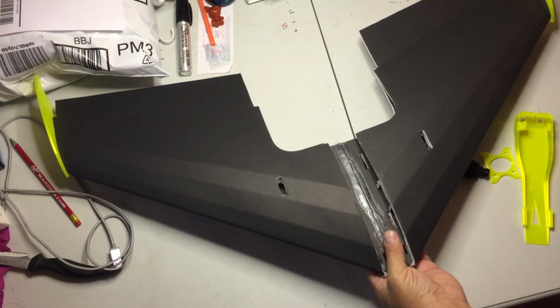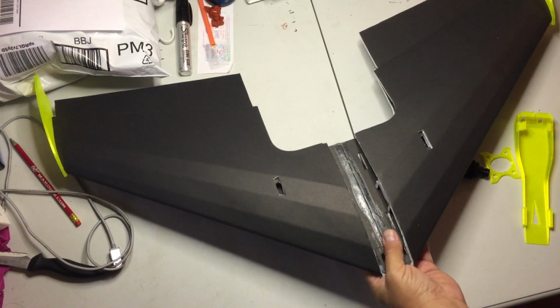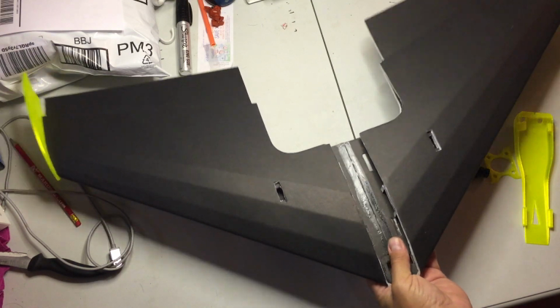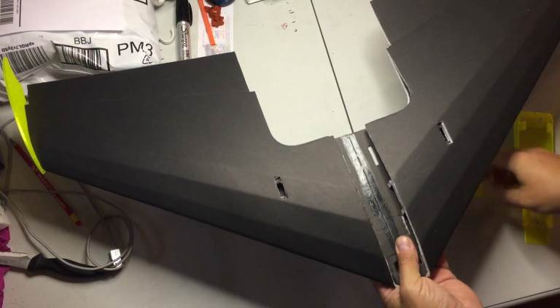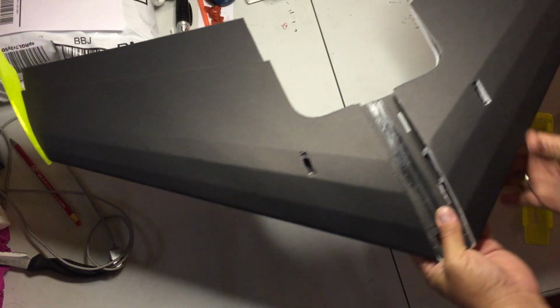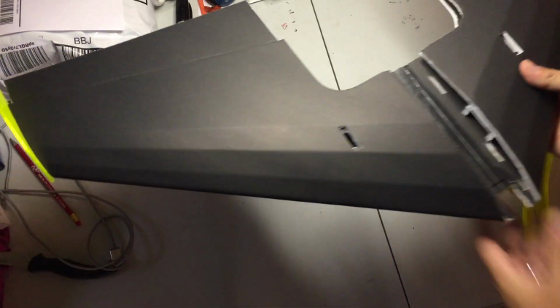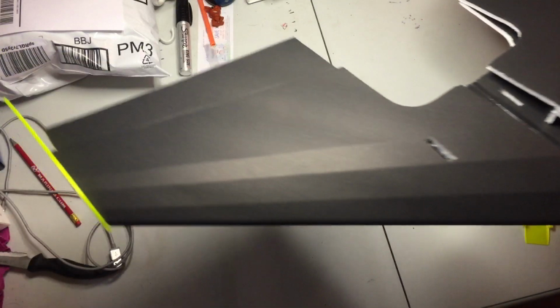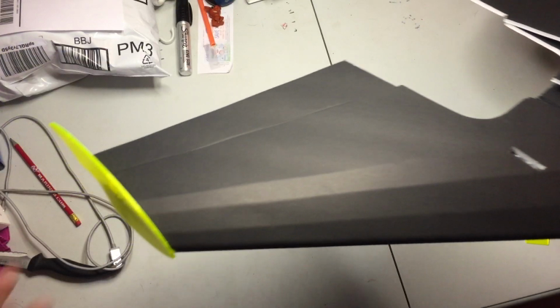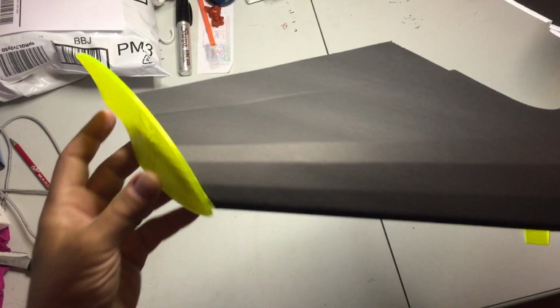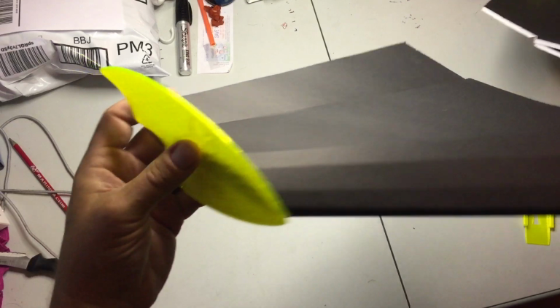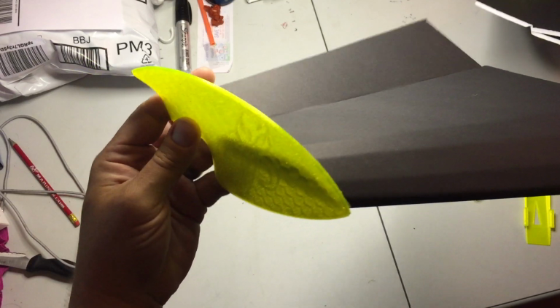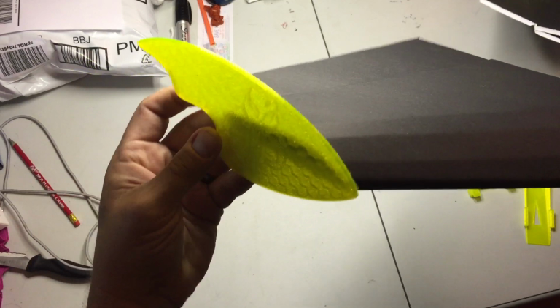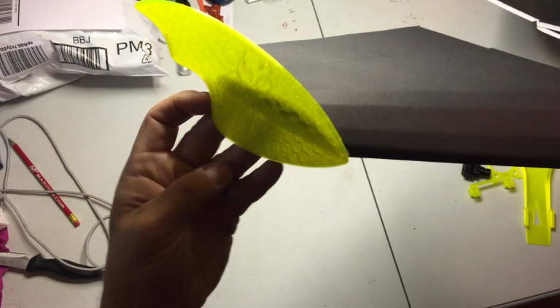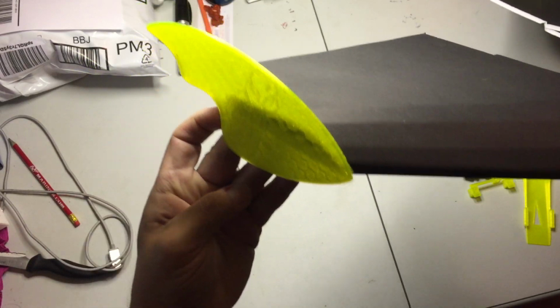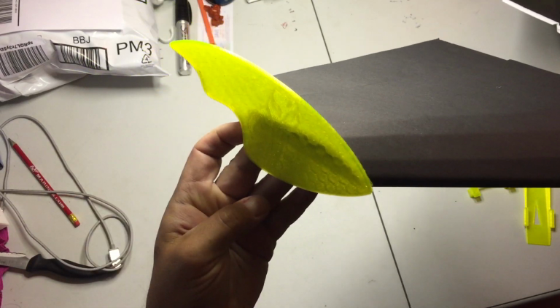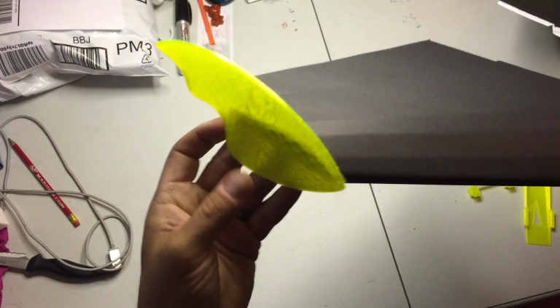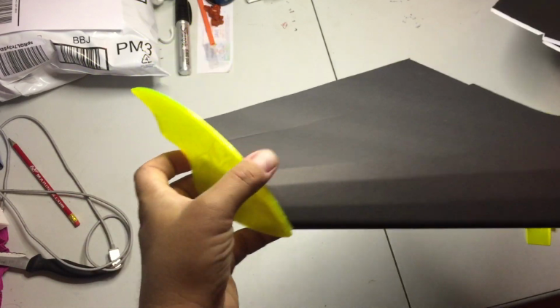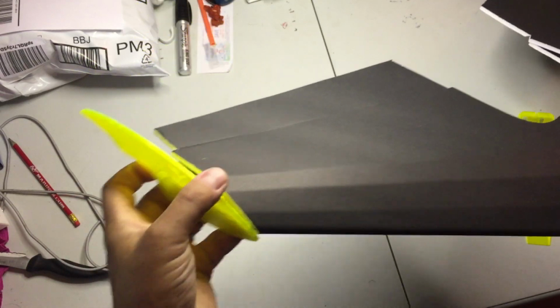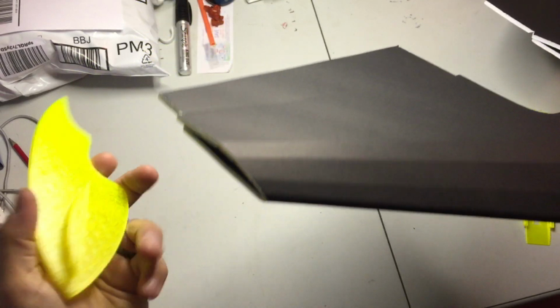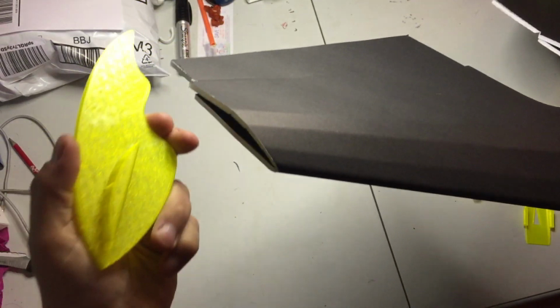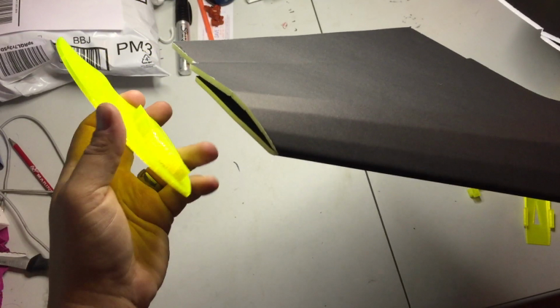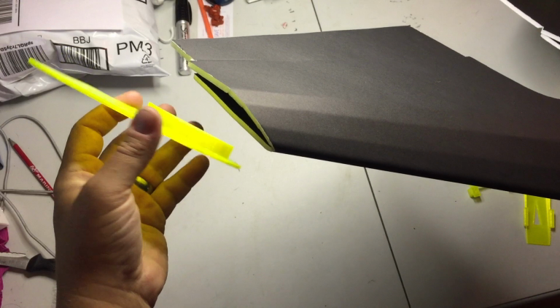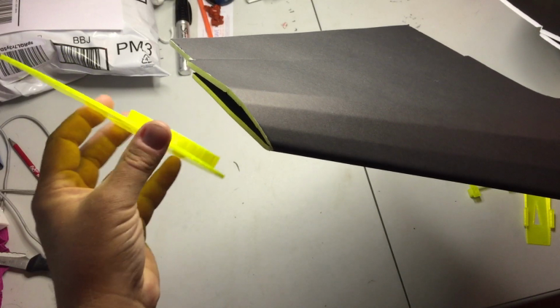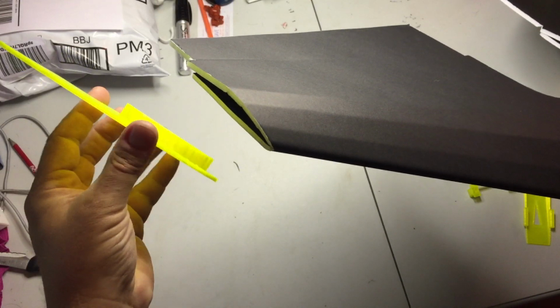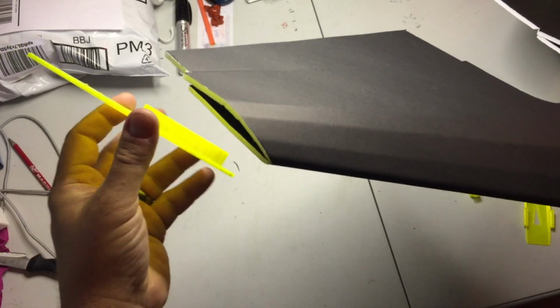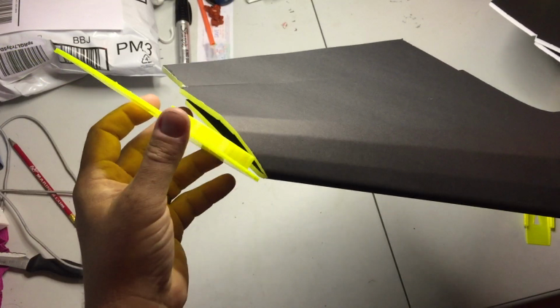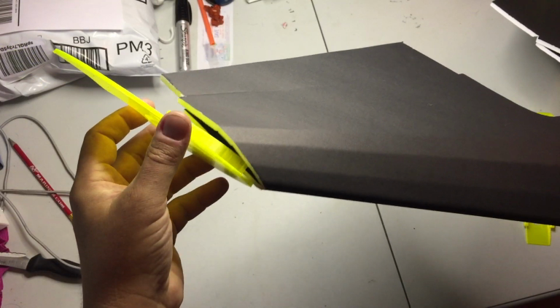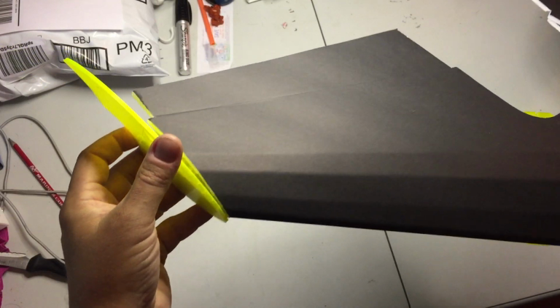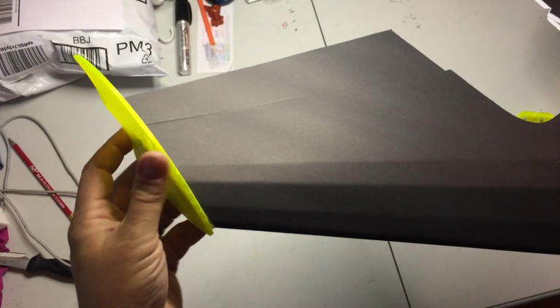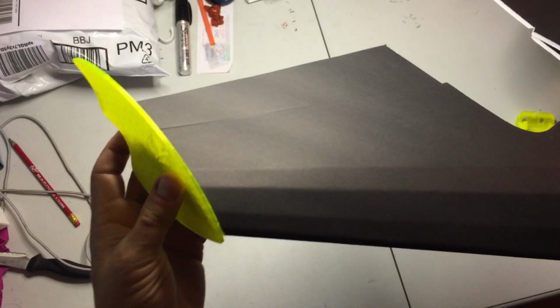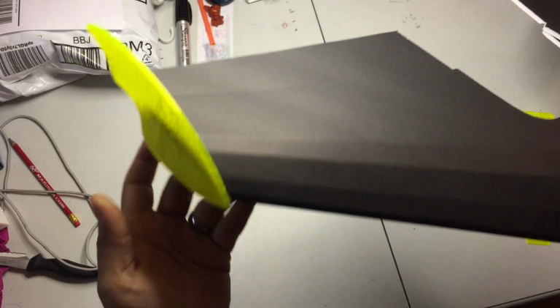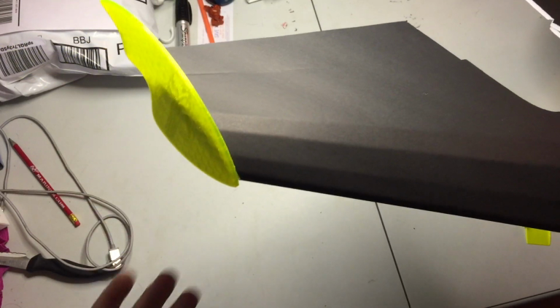So I've got some side fins here that I think look pretty cool. They've got a little protrusion there that fits right into the end of the wing. That would glue in there.